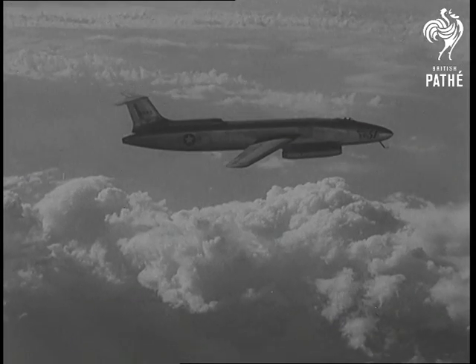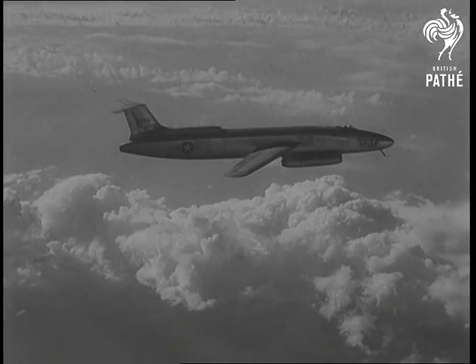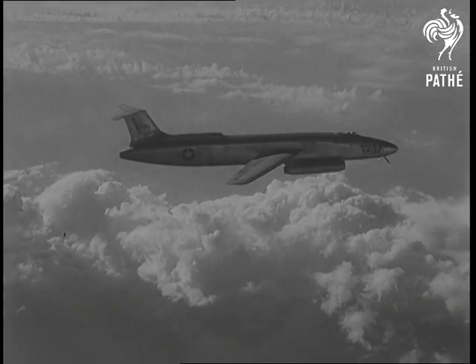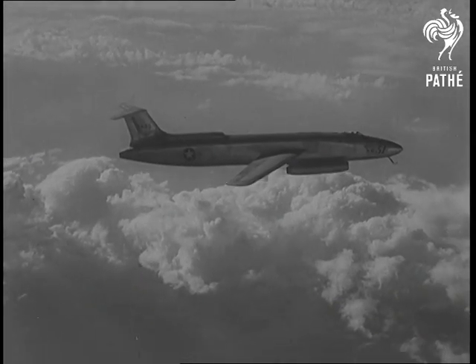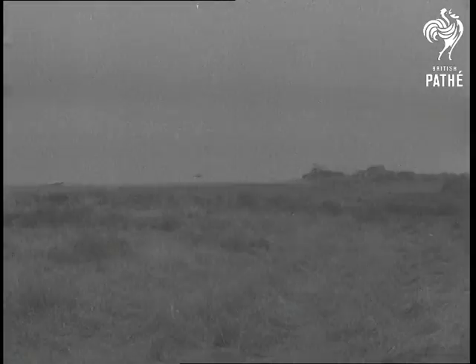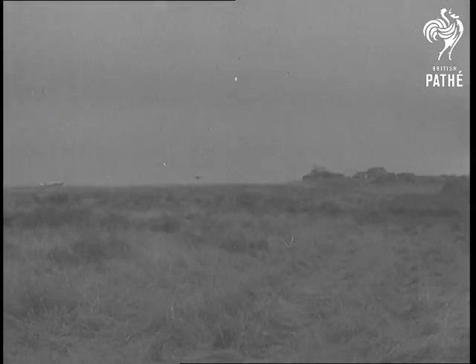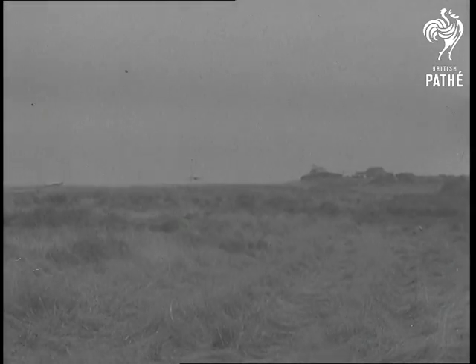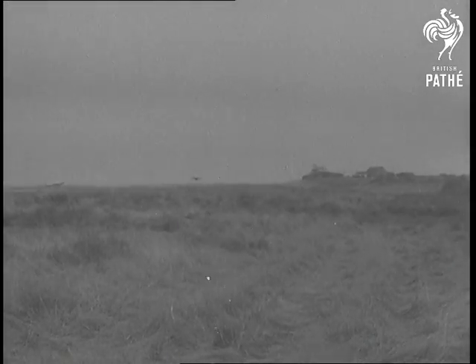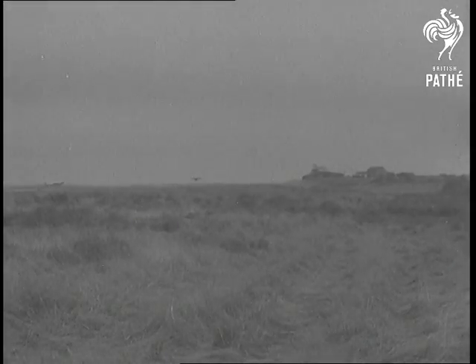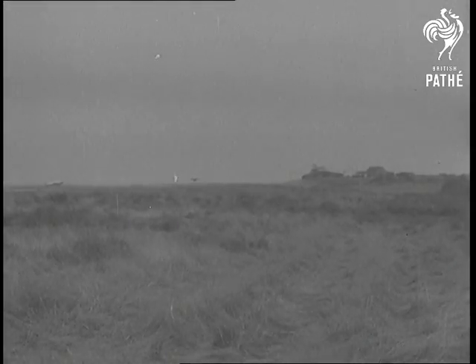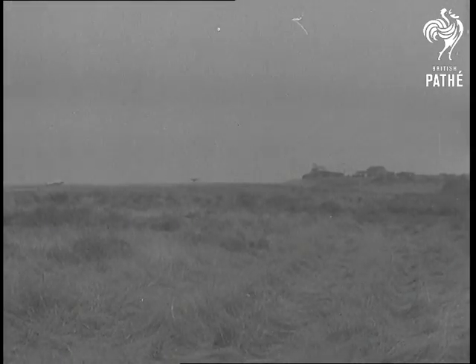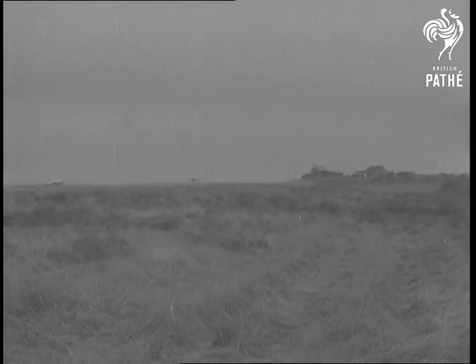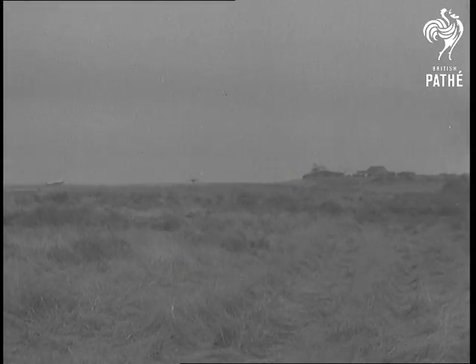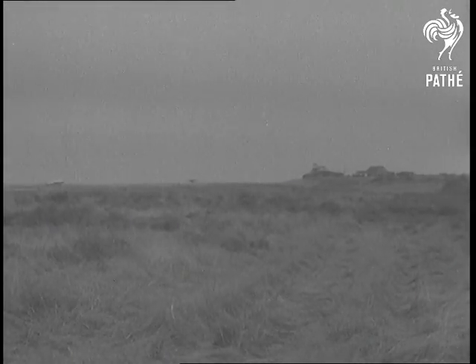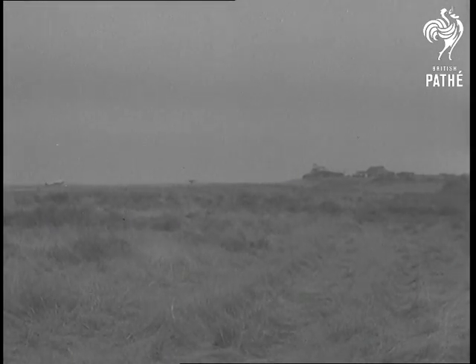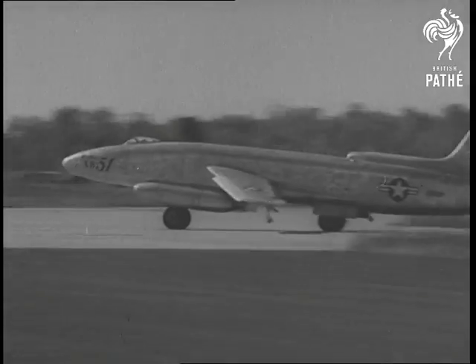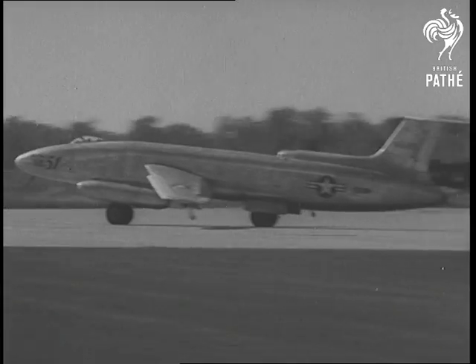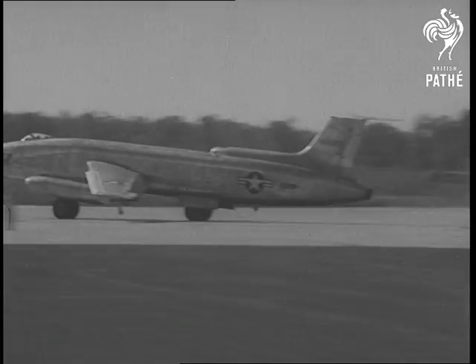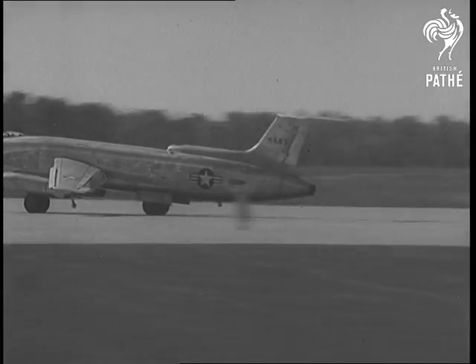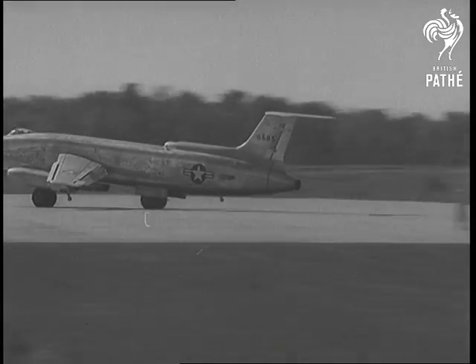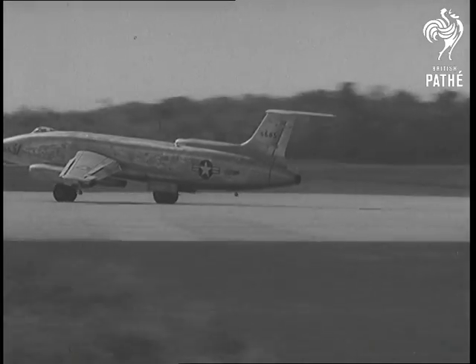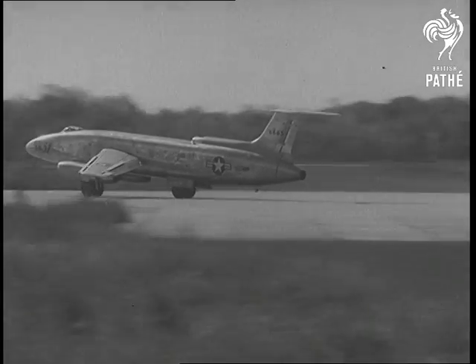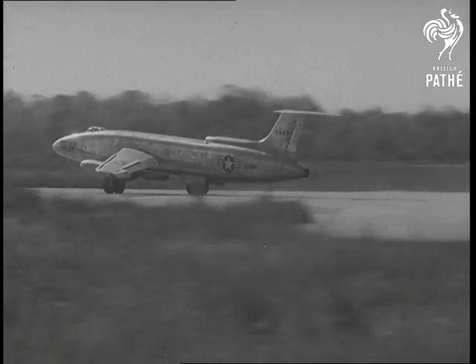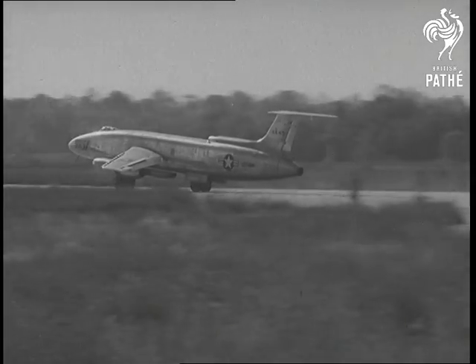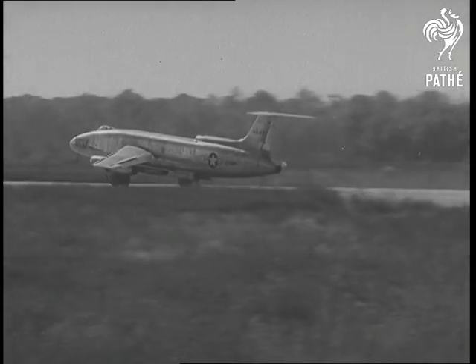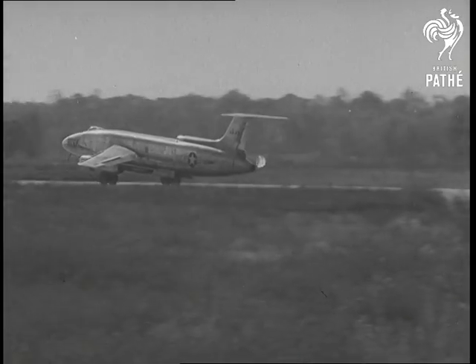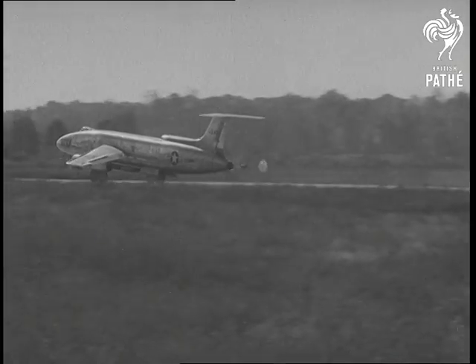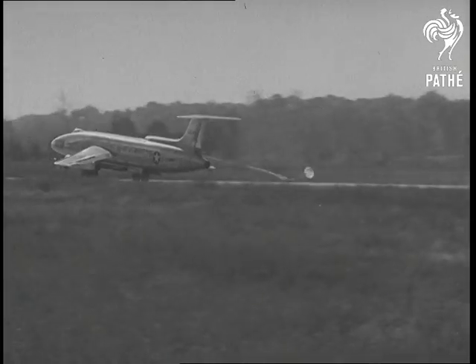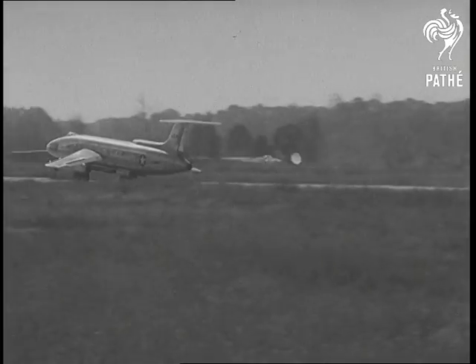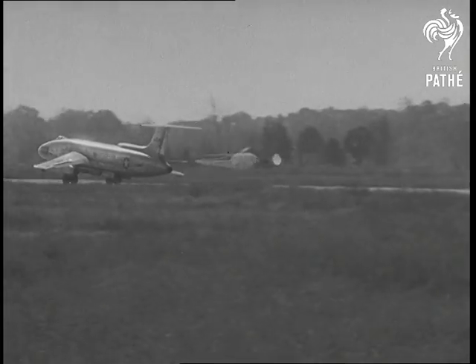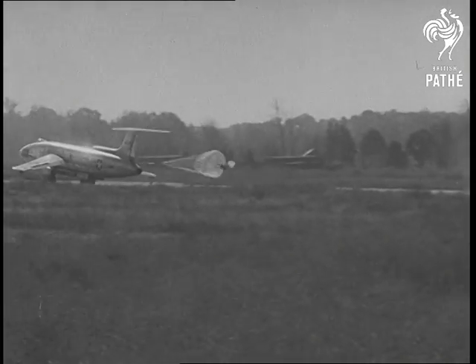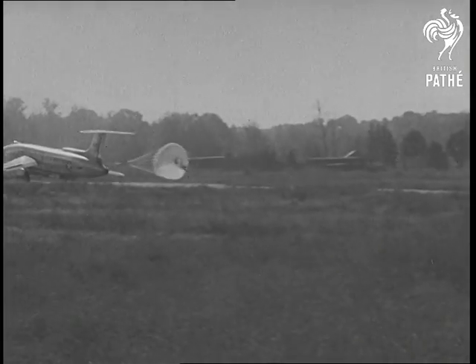The designers of this triple jet claim speeds of 600 miles an hour. The parachute brake, for optional use by the pilot, is mainly intended for landing on short runways.